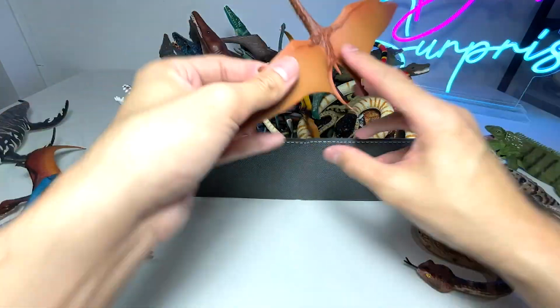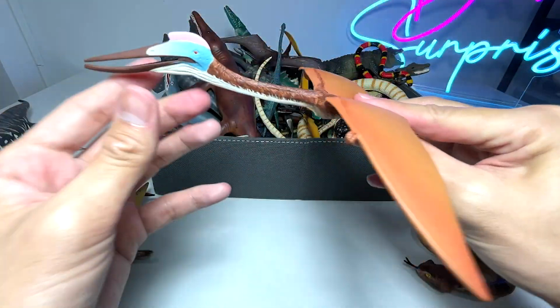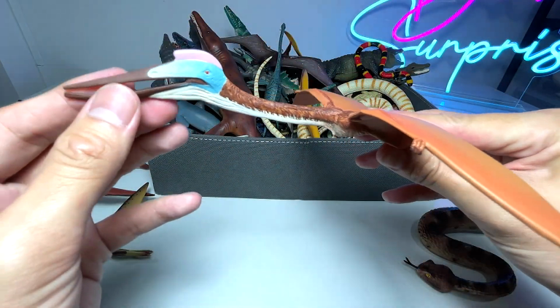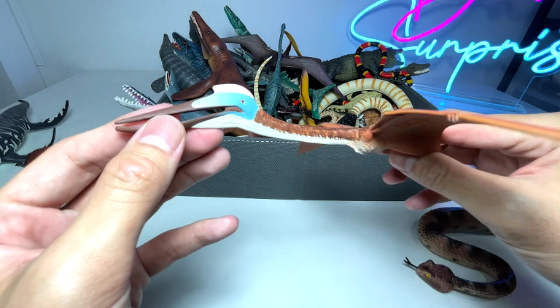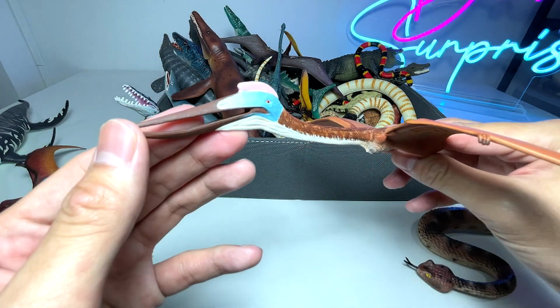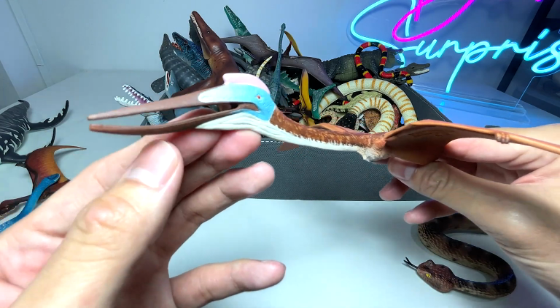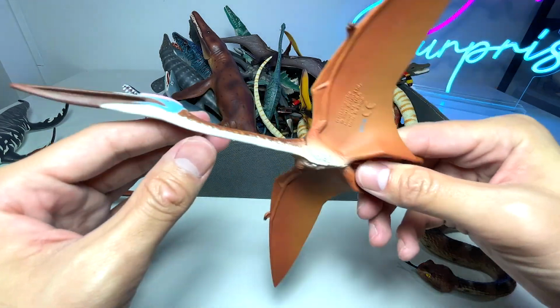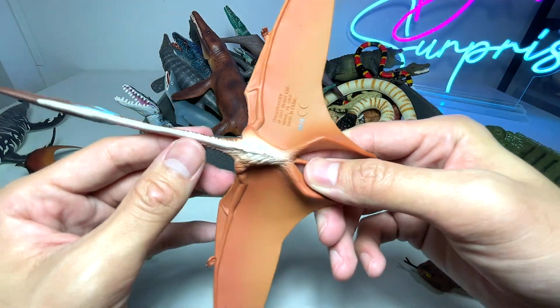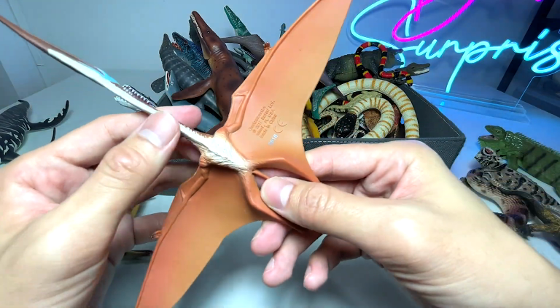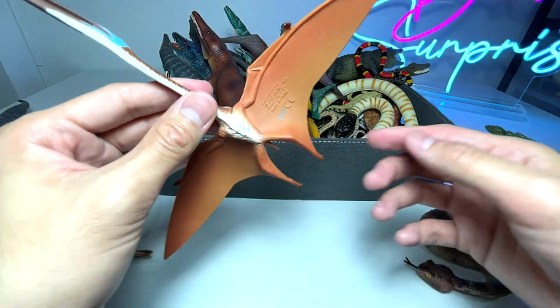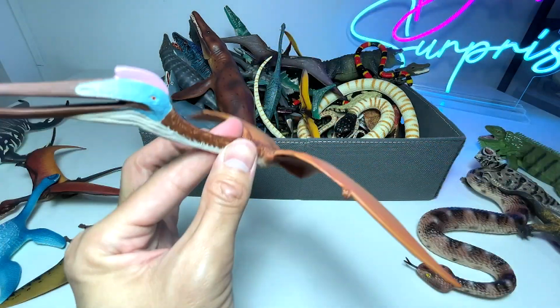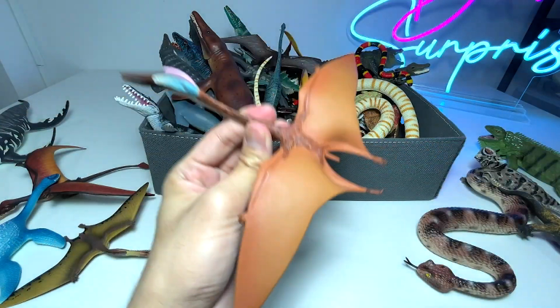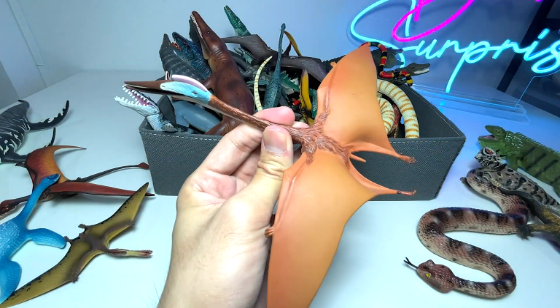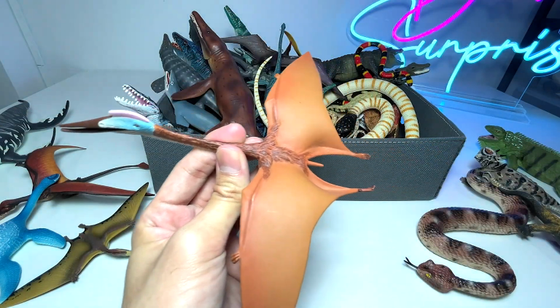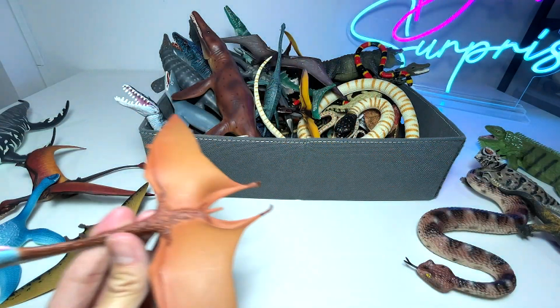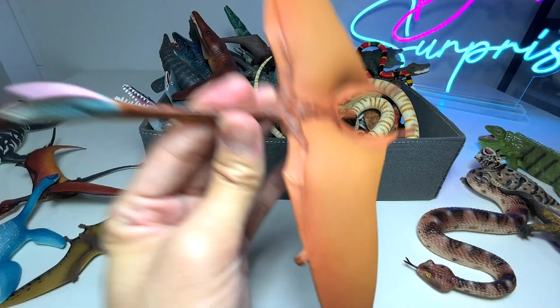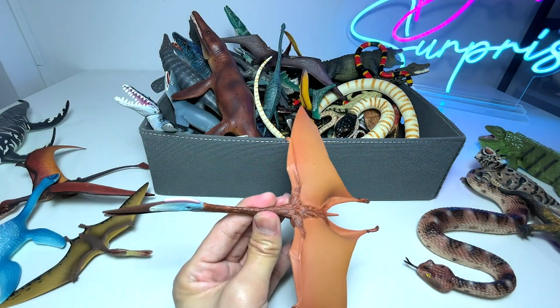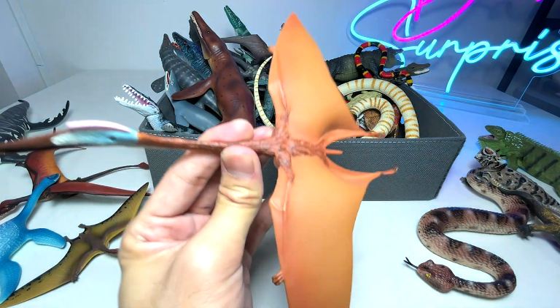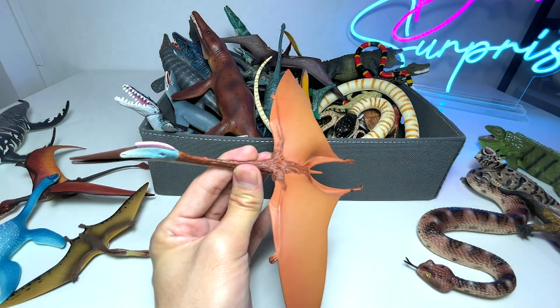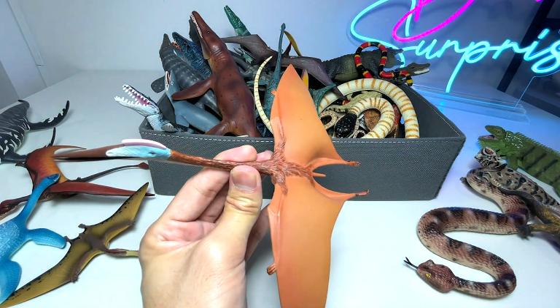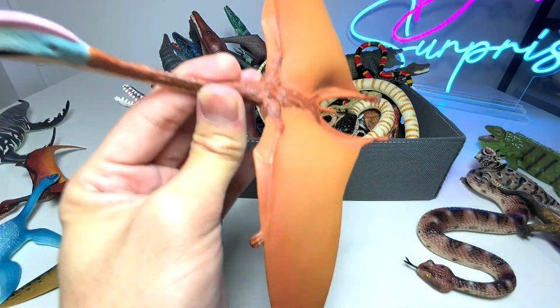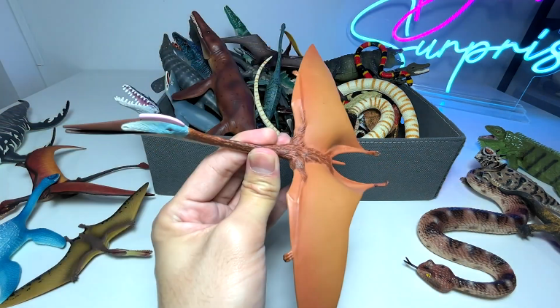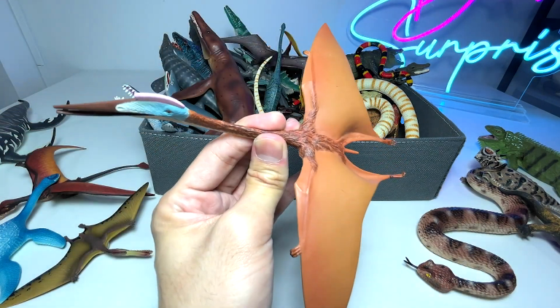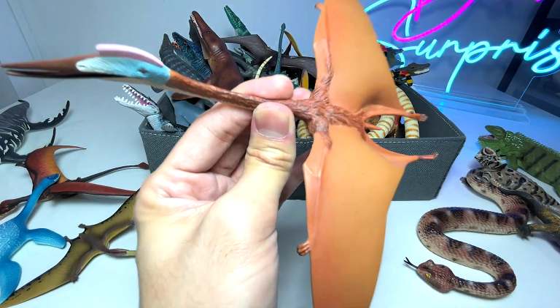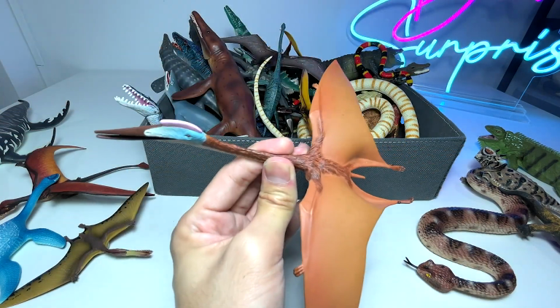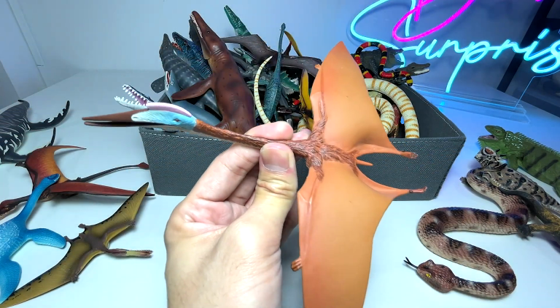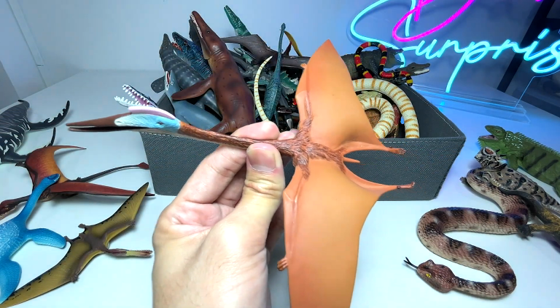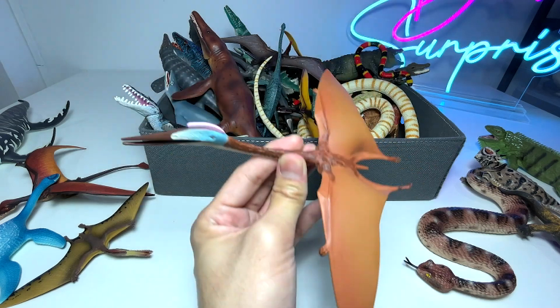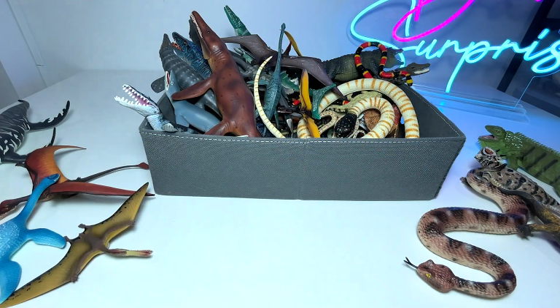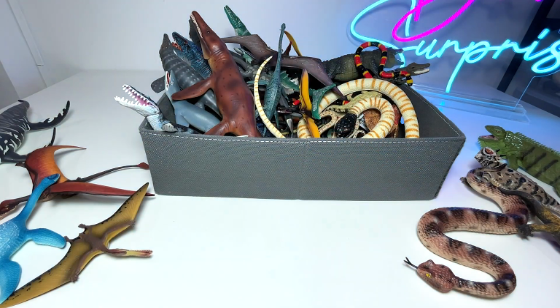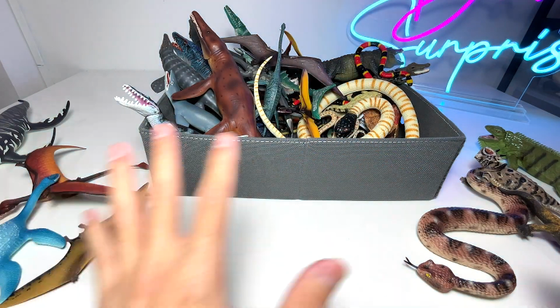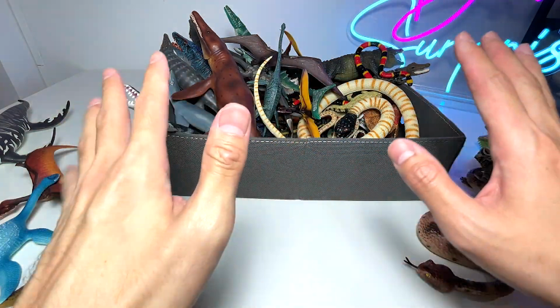Next up, another prehistoric flying reptile, and this is known as a Quetzalcoatlus. This flying reptile is as big as an airplane — as big as a commercial passenger airplane. So that's pretty big.